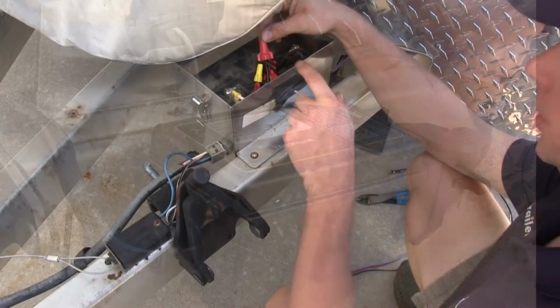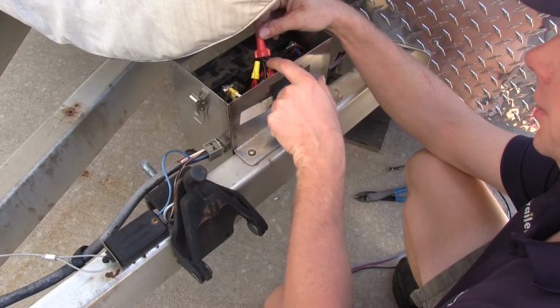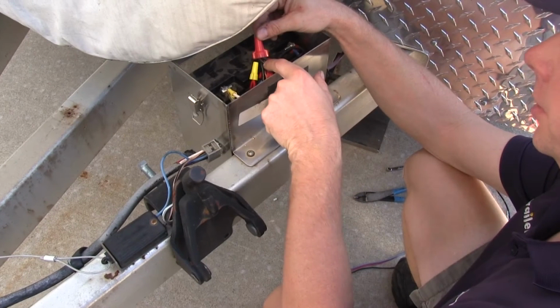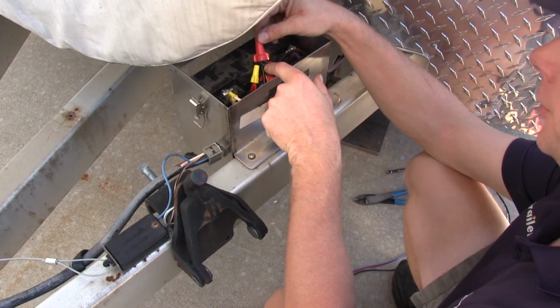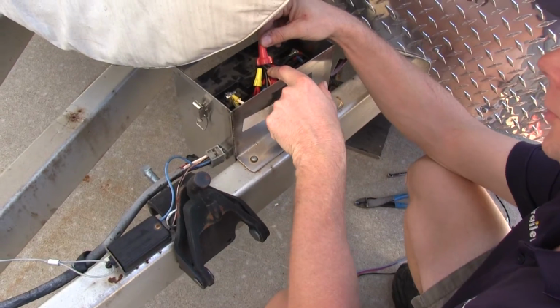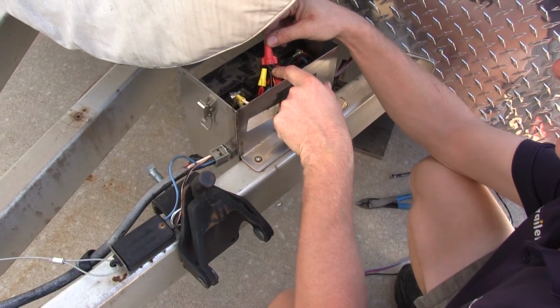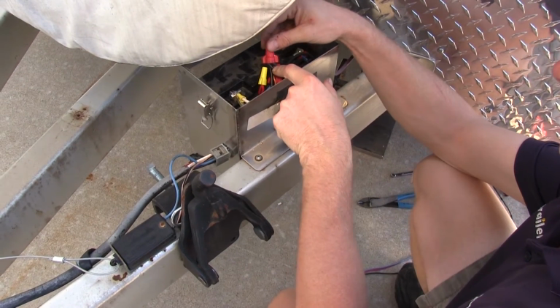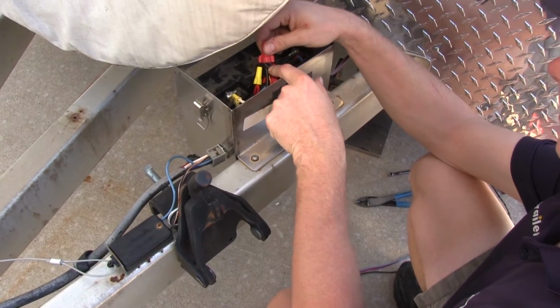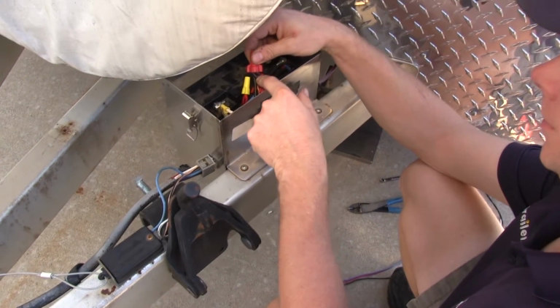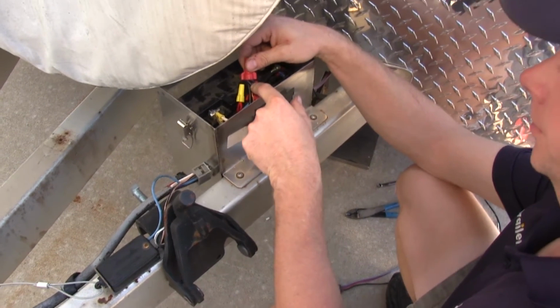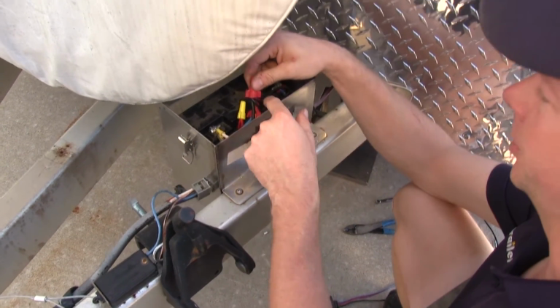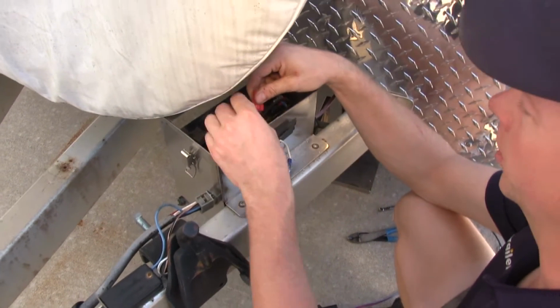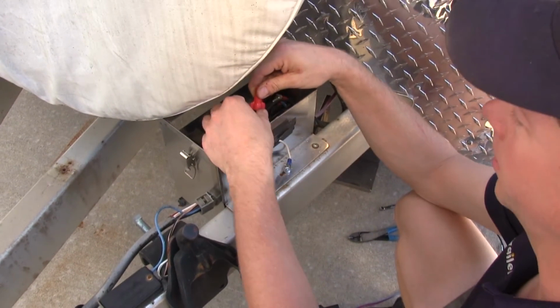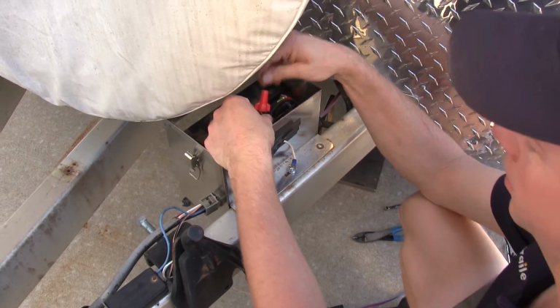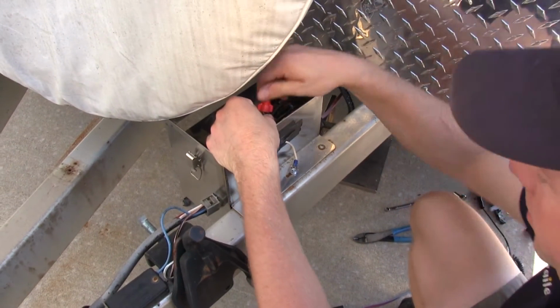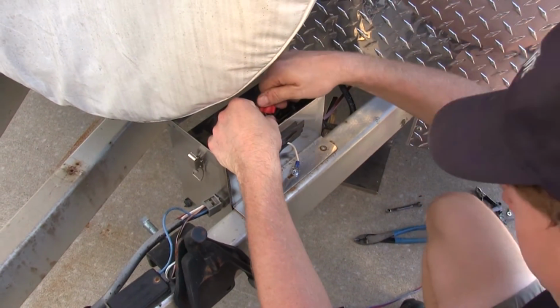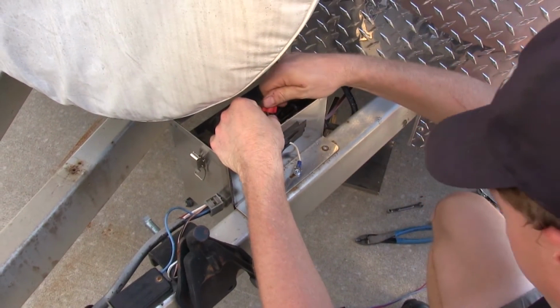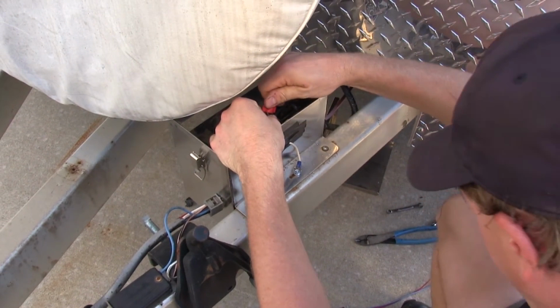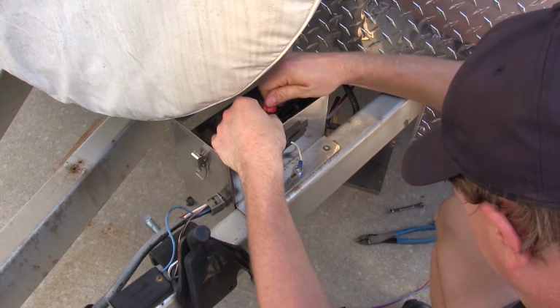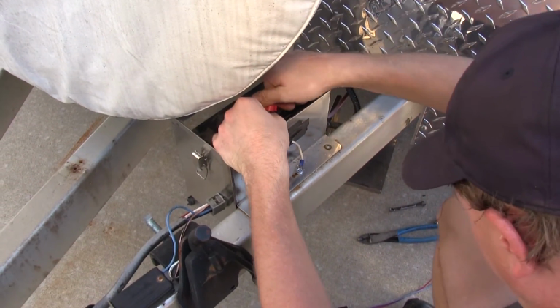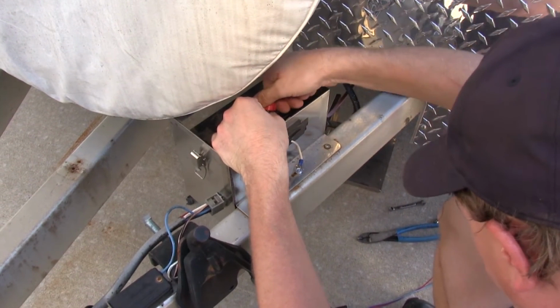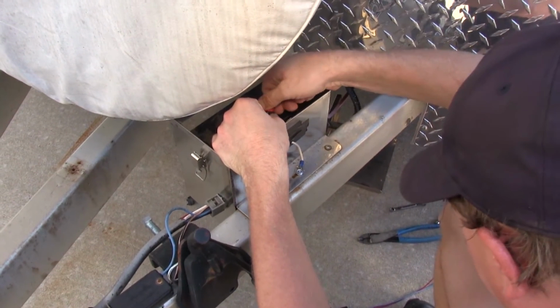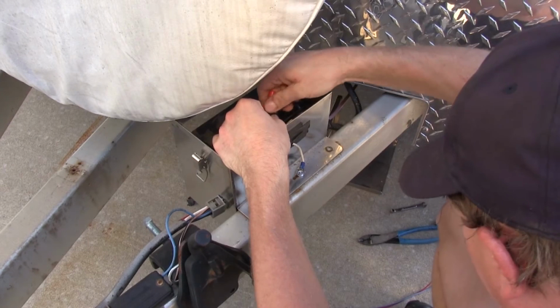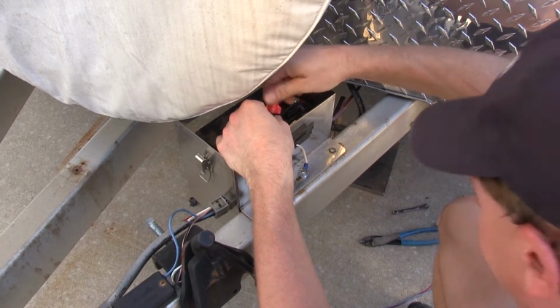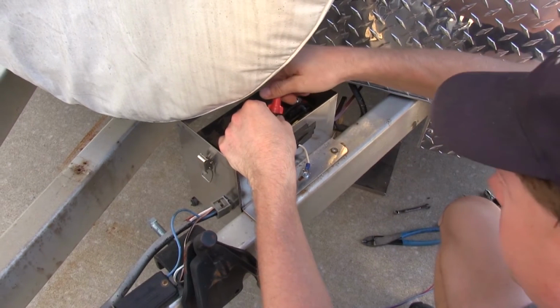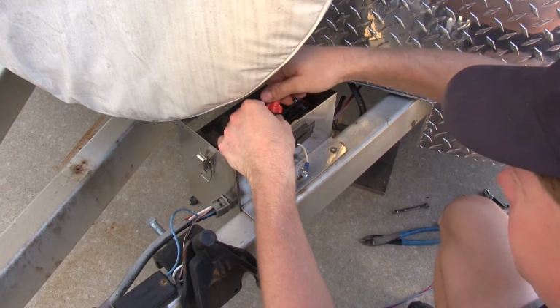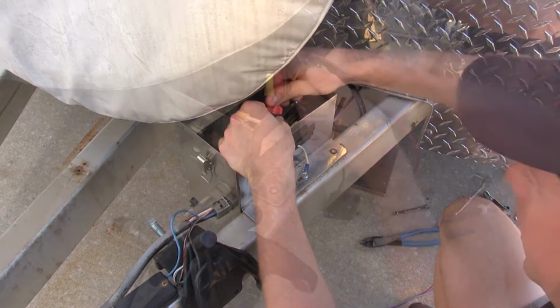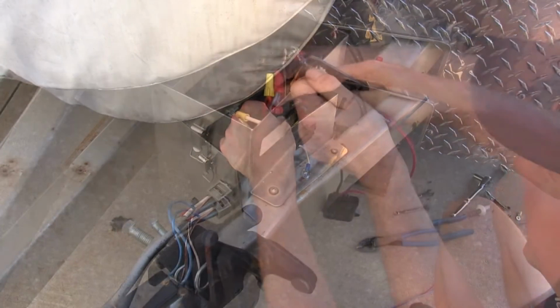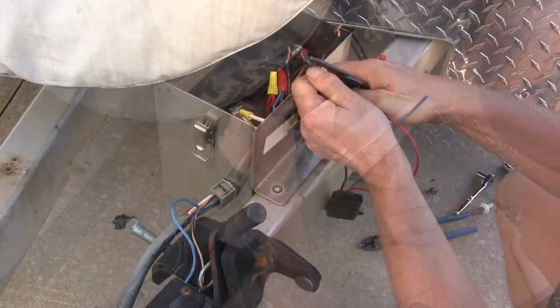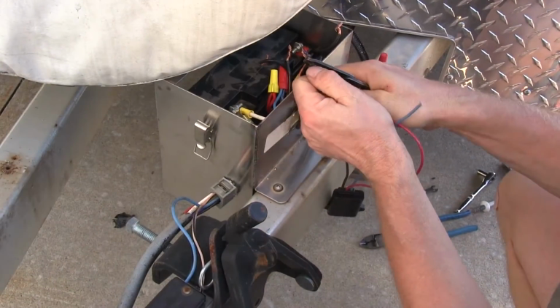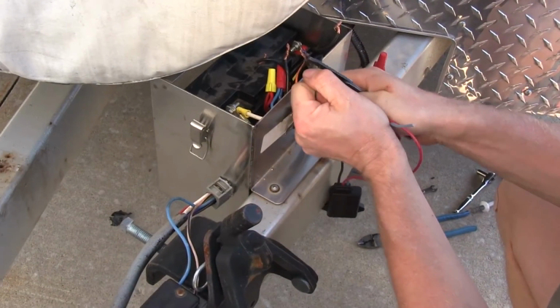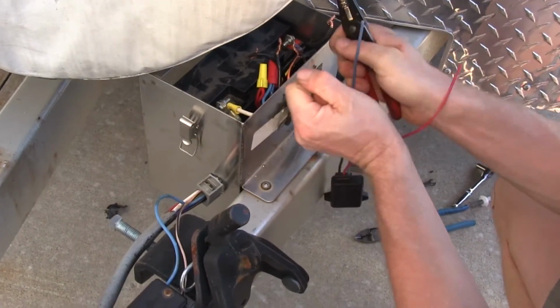First step is we'll go ahead and locate the wire that comes off the battery charge from the towing vehicle, and we'll hook that up to the black wire.